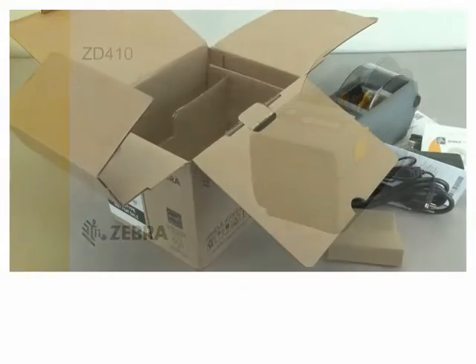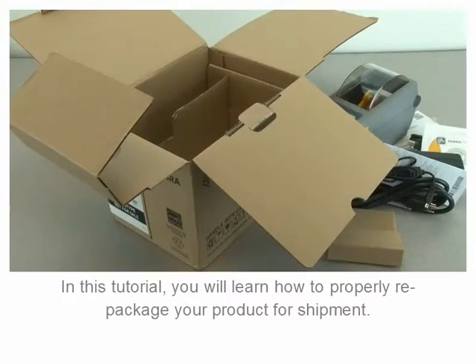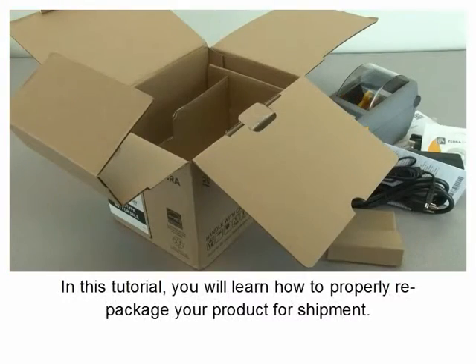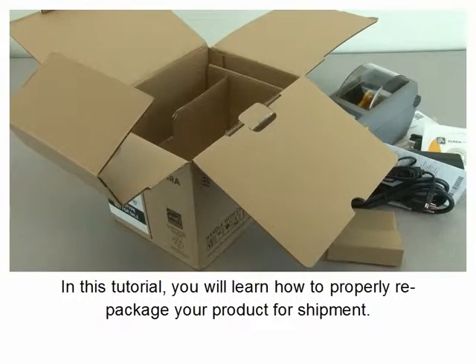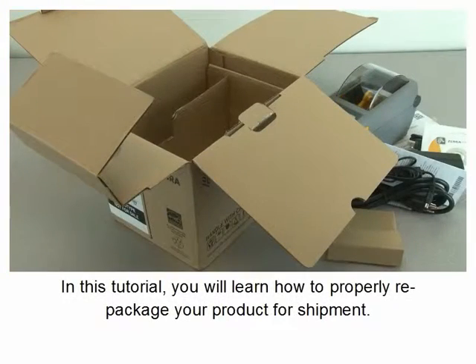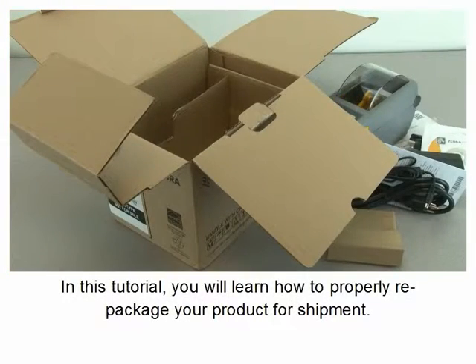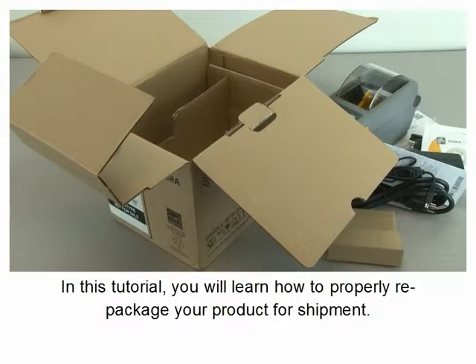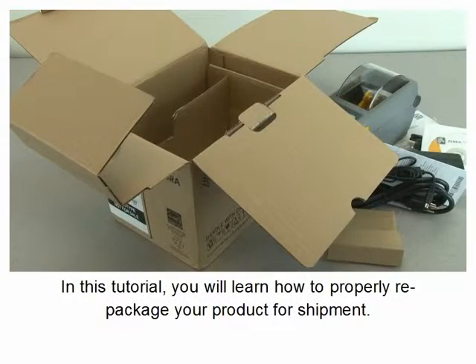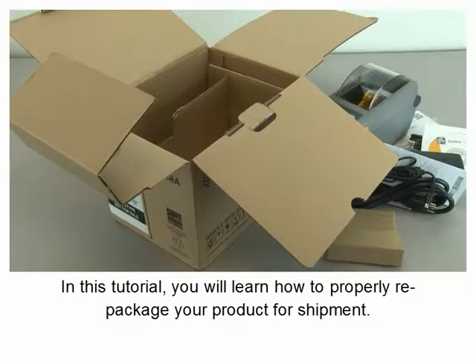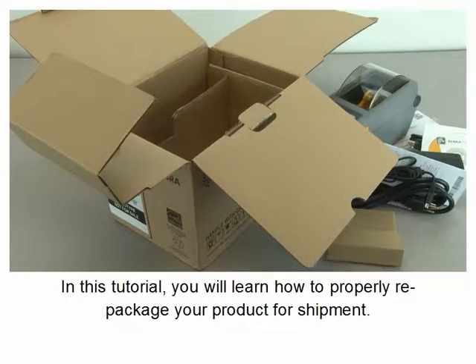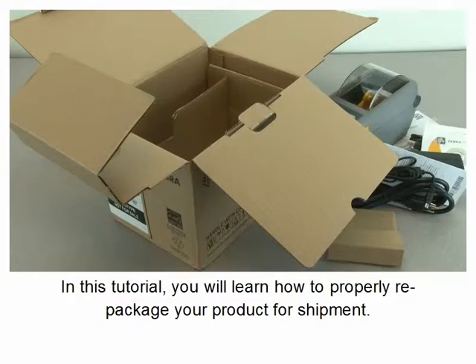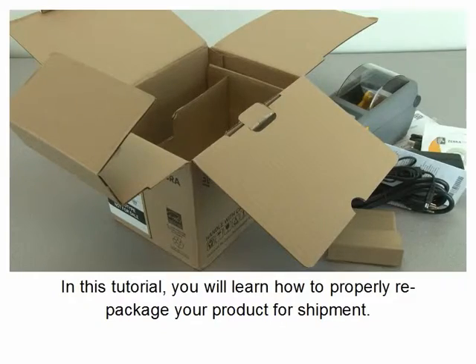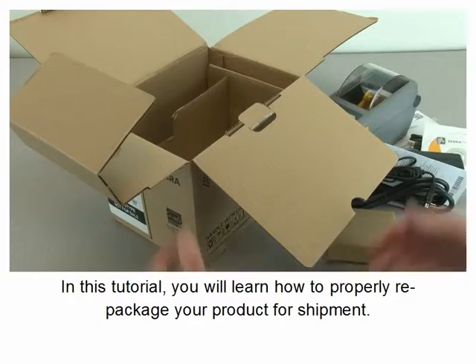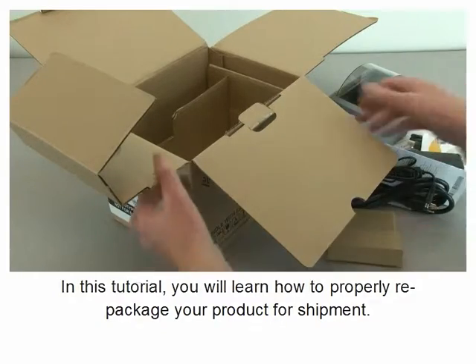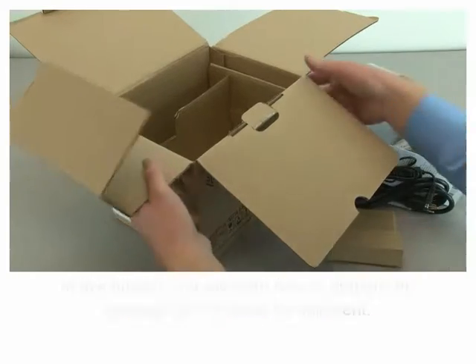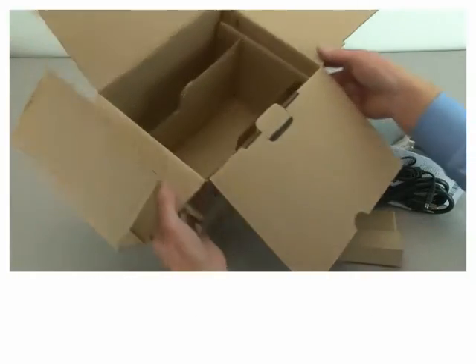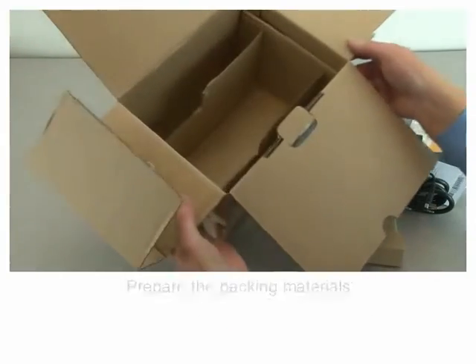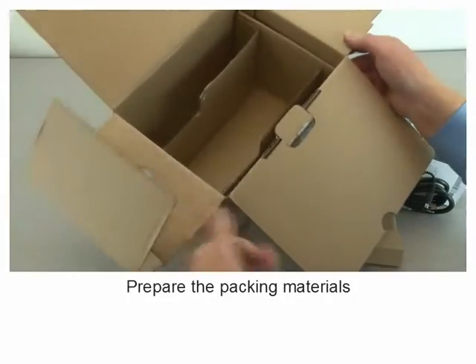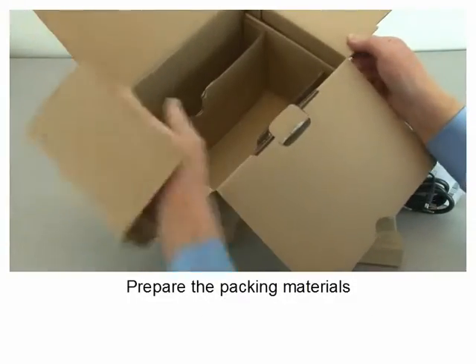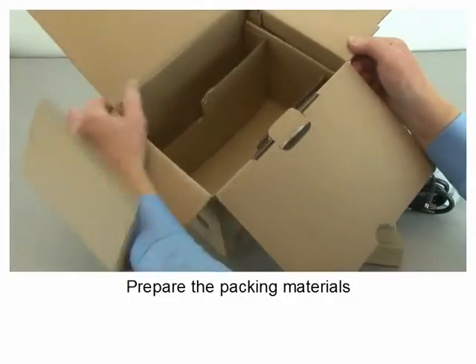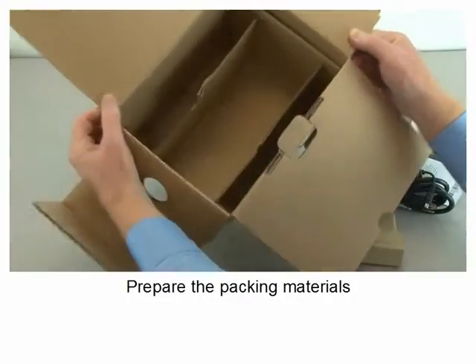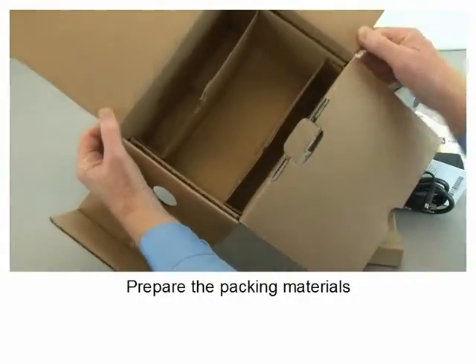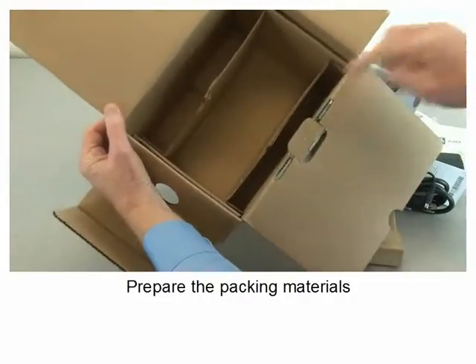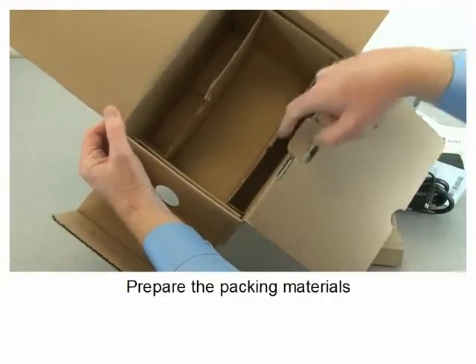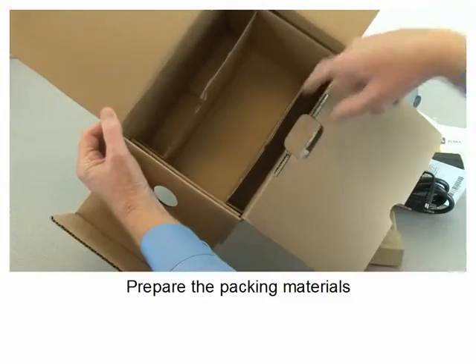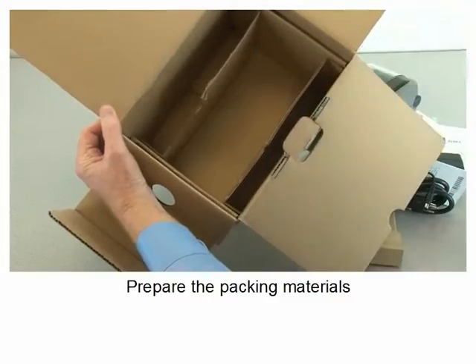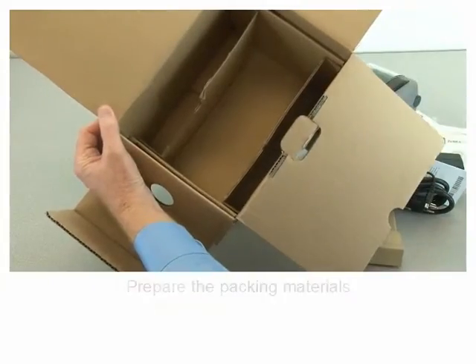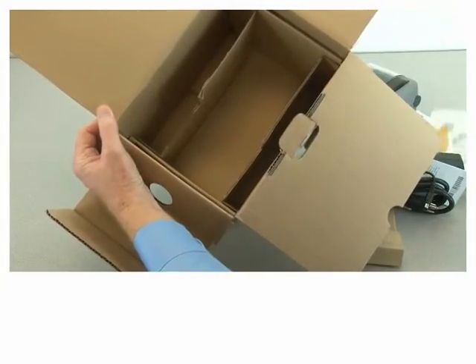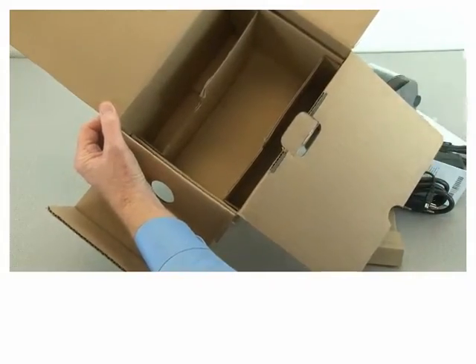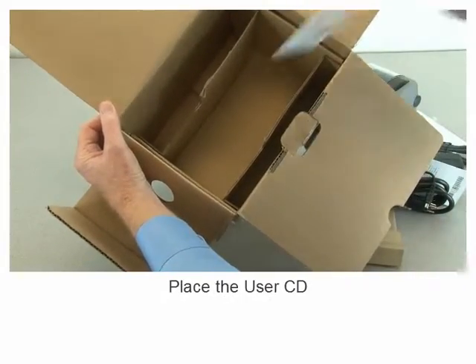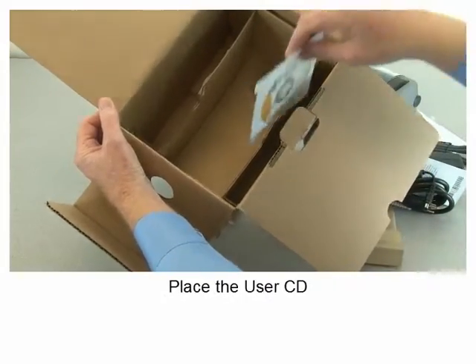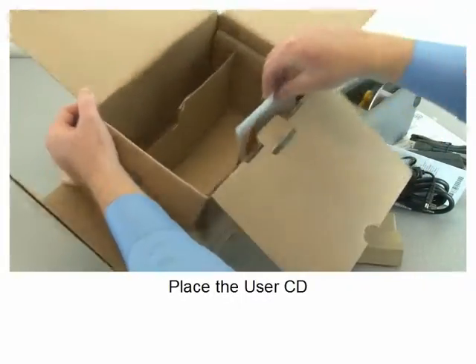In this tutorial you will learn how to properly repackage your product for shipment: prepare the packing materials.